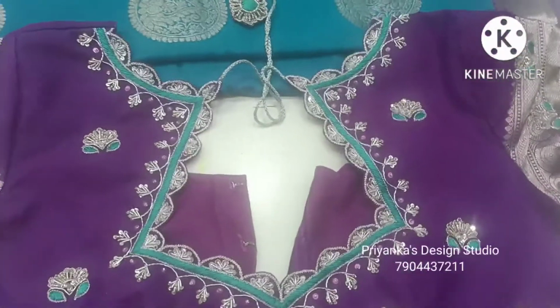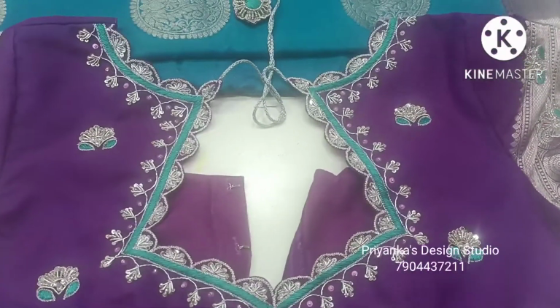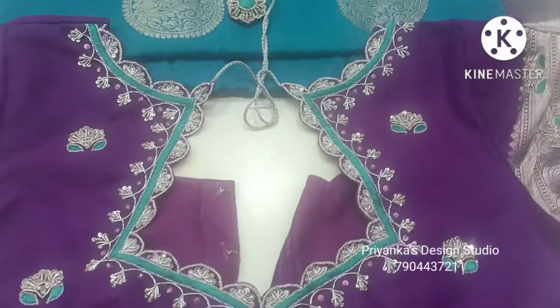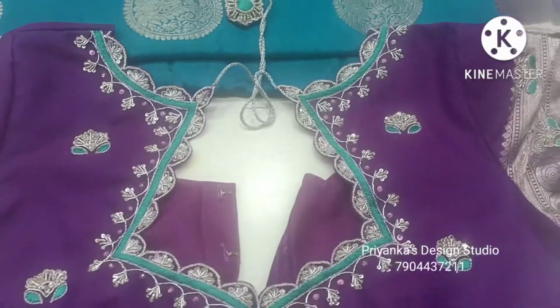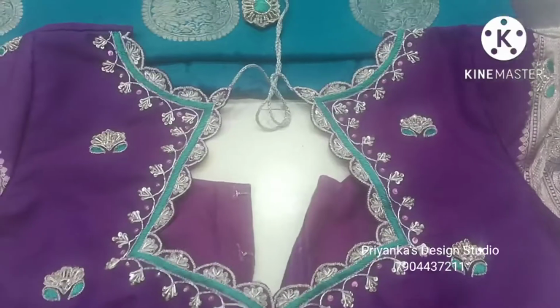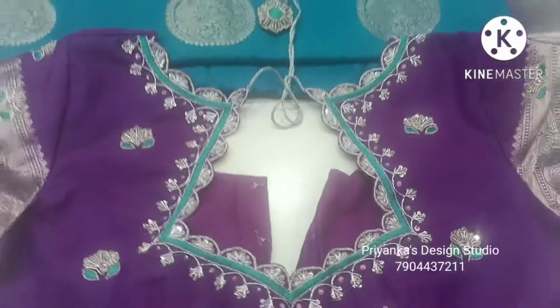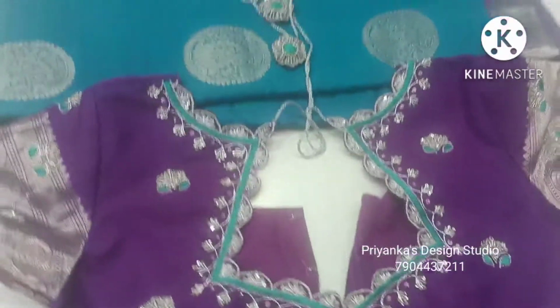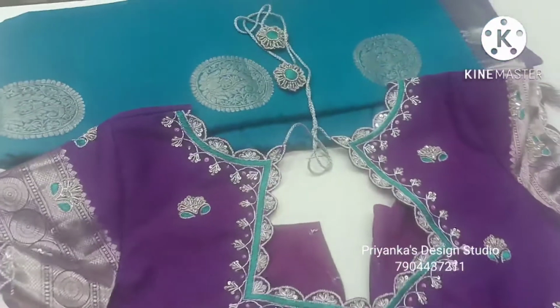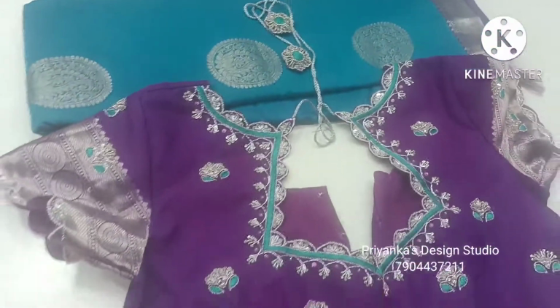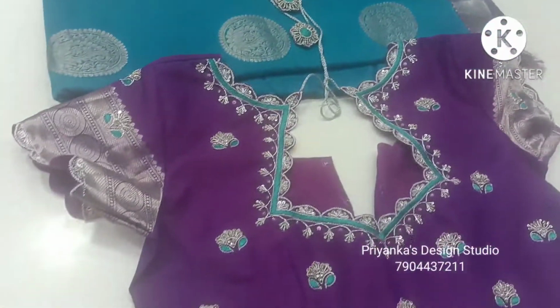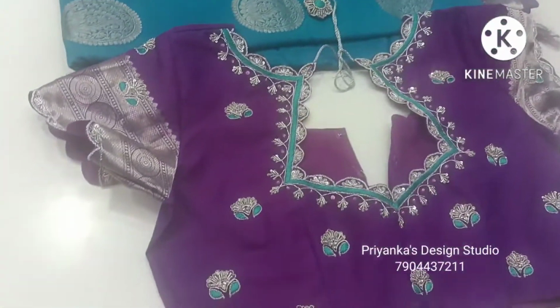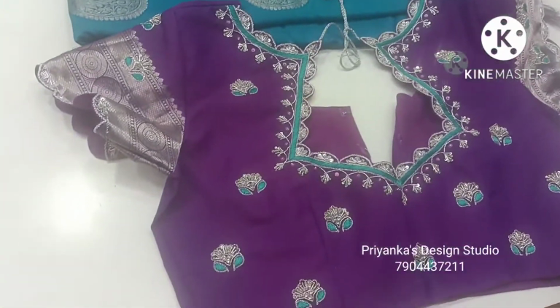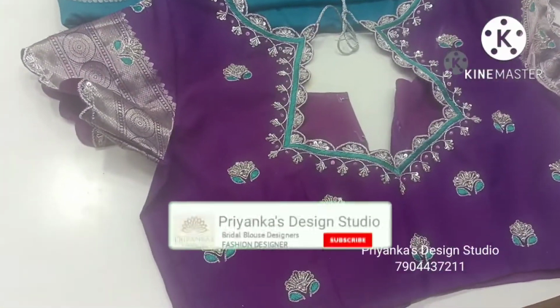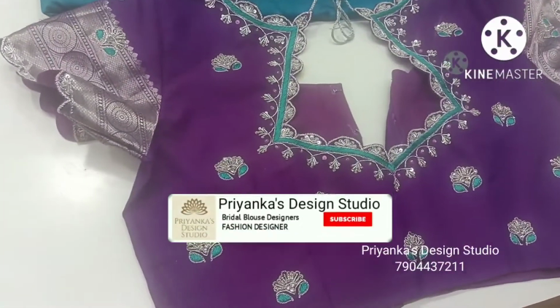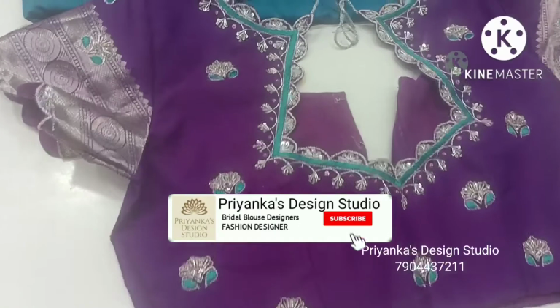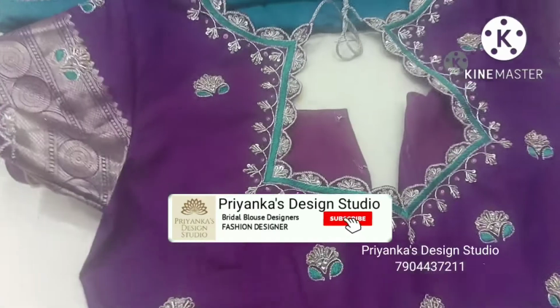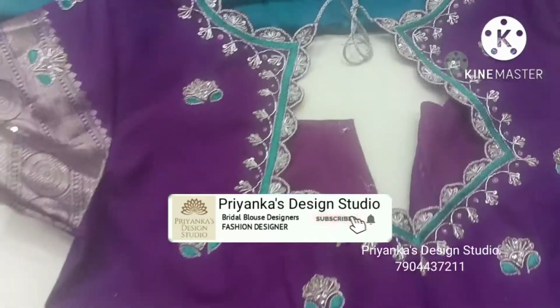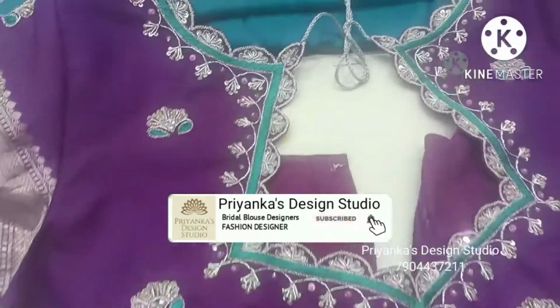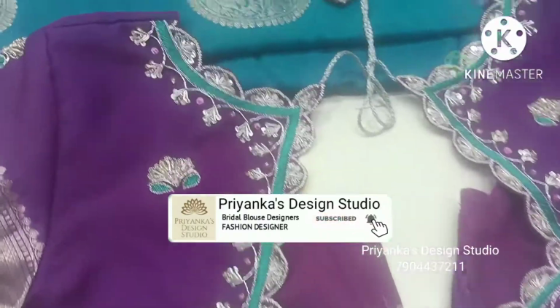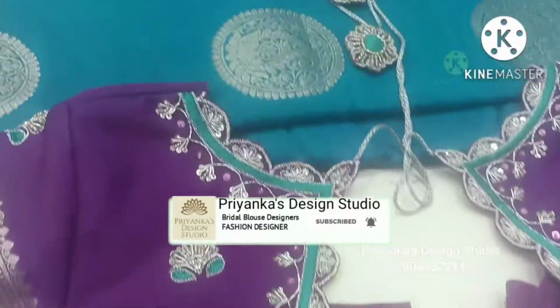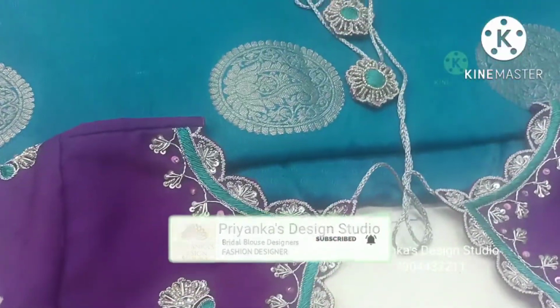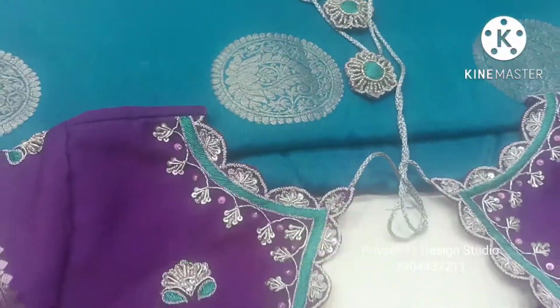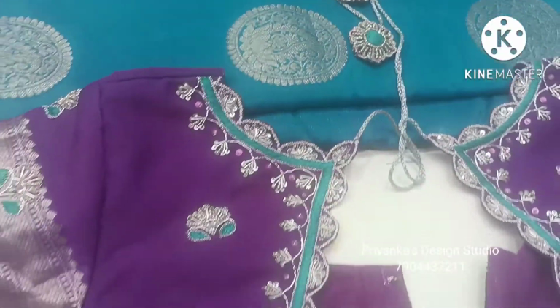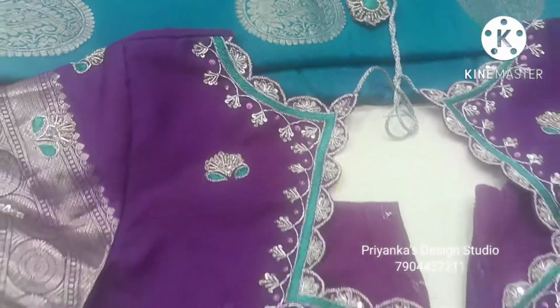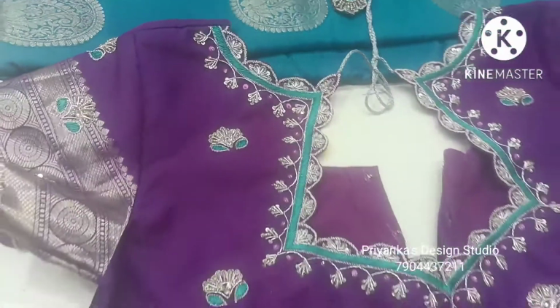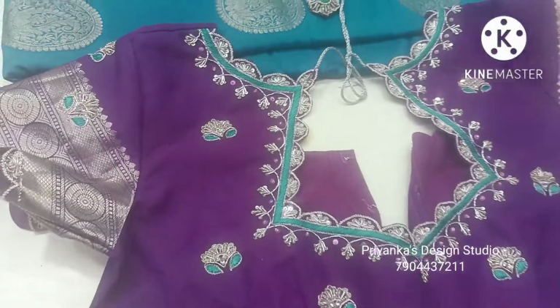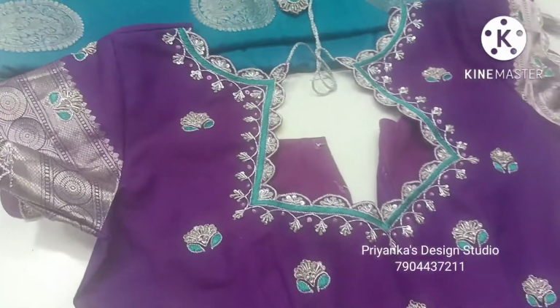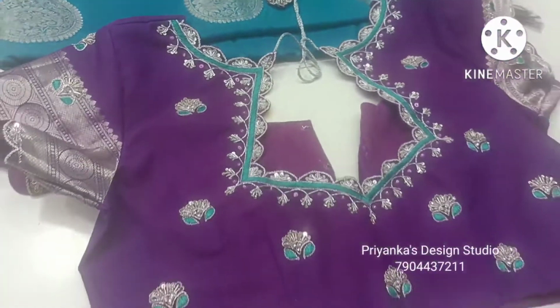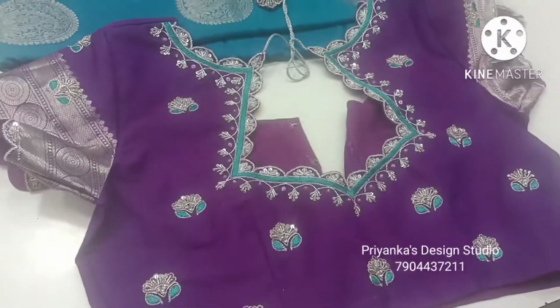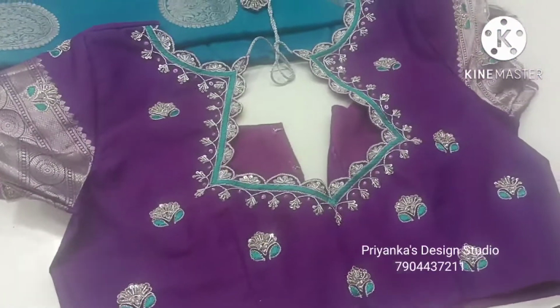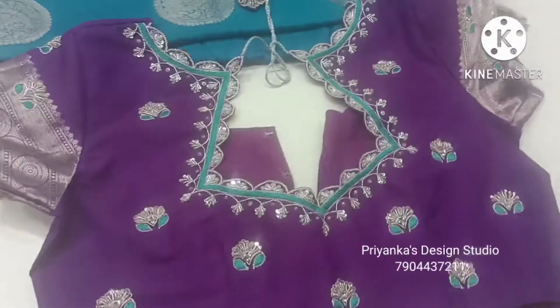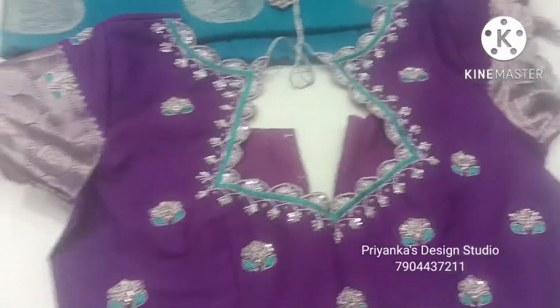You can see this shape and design. If you like this video, share it and subscribe to our channel.